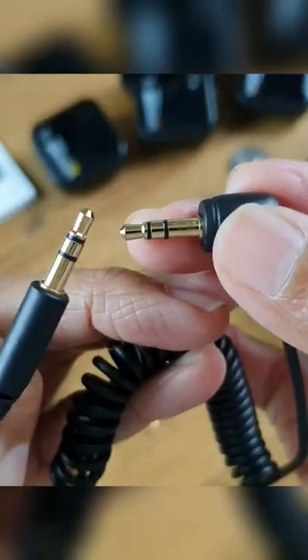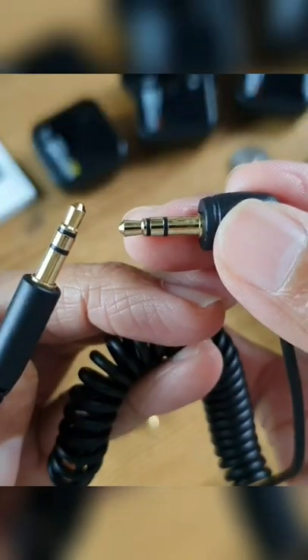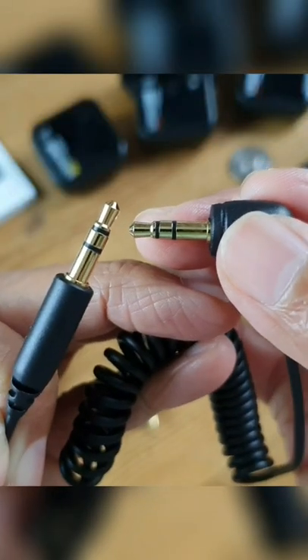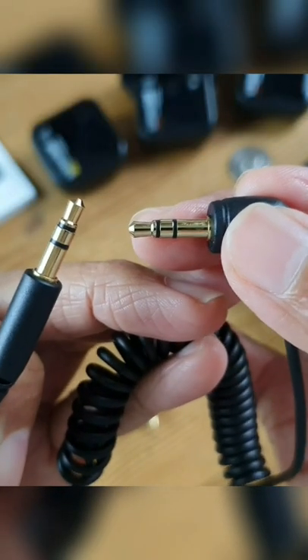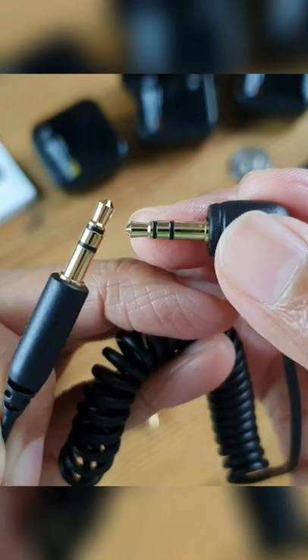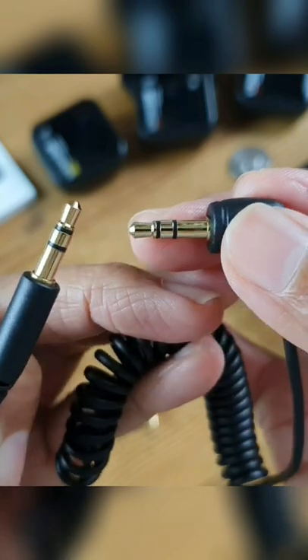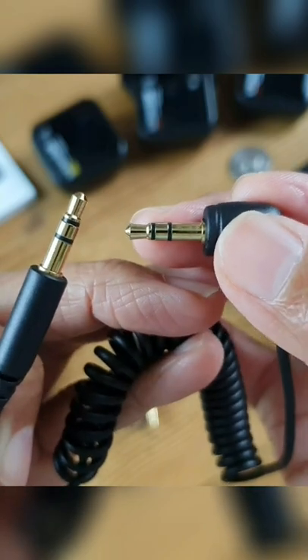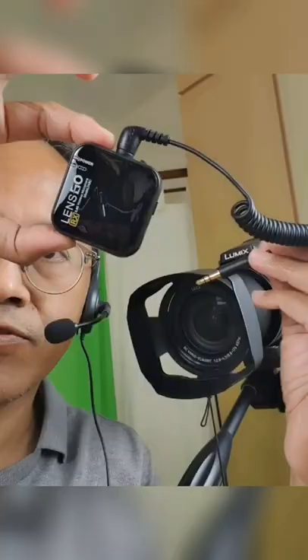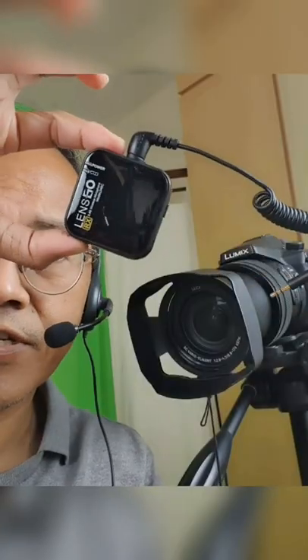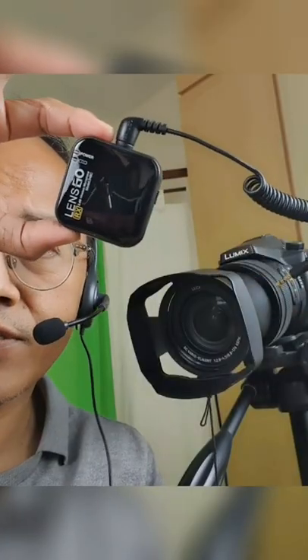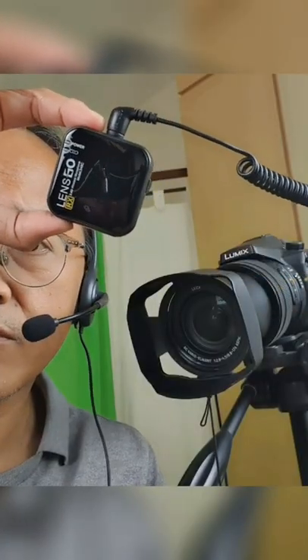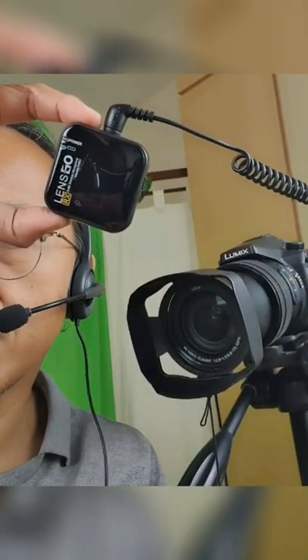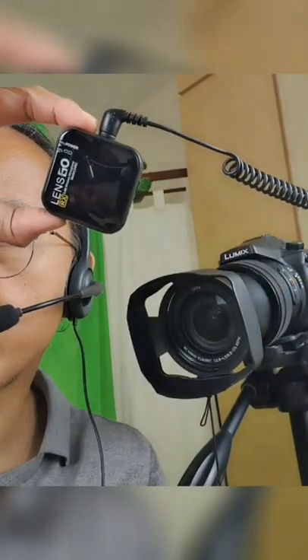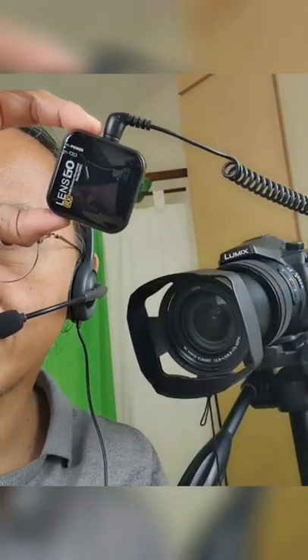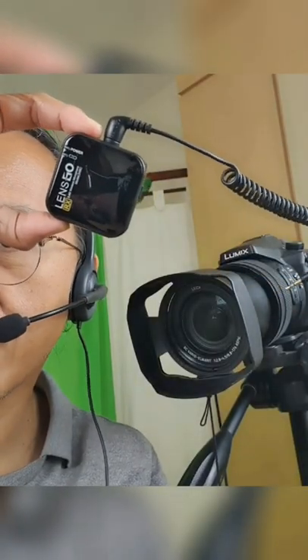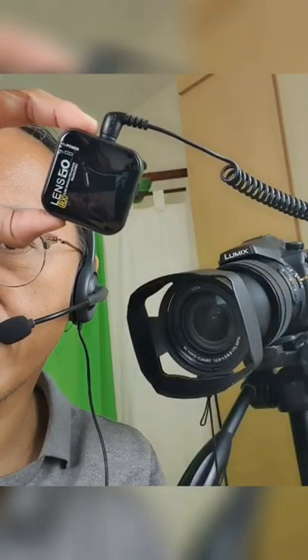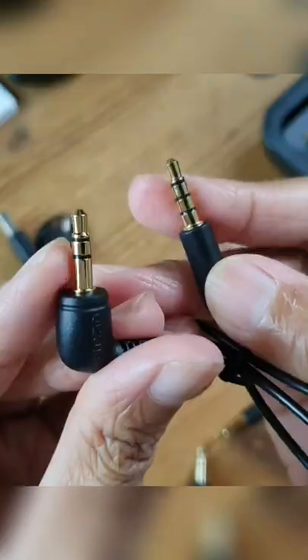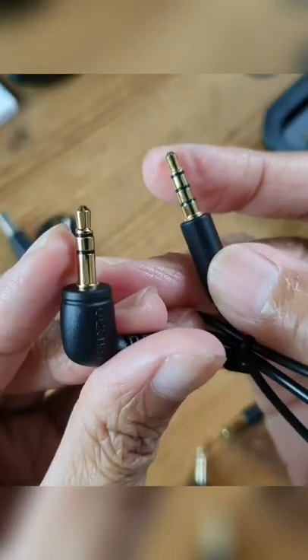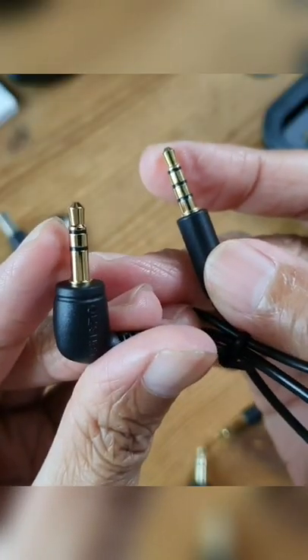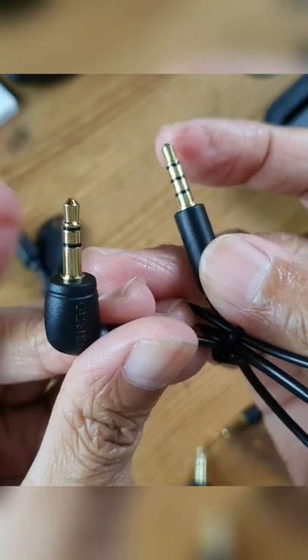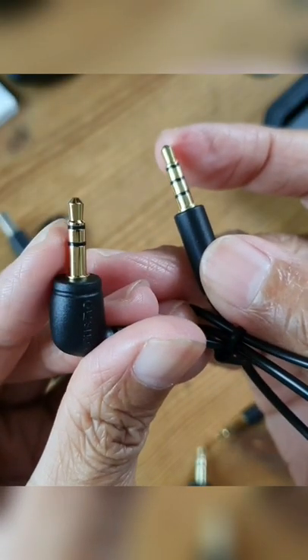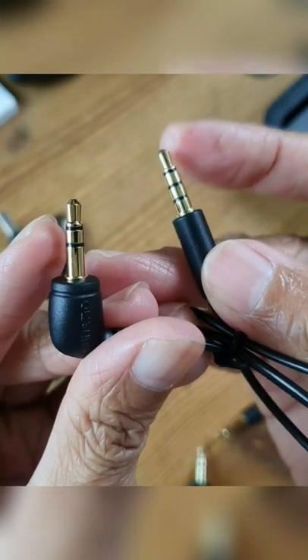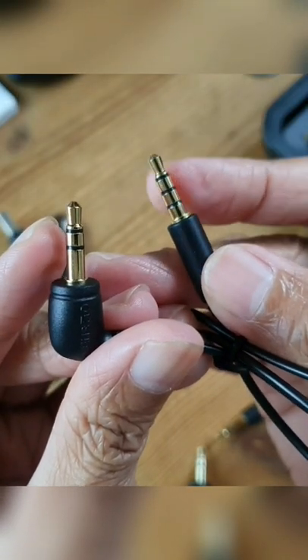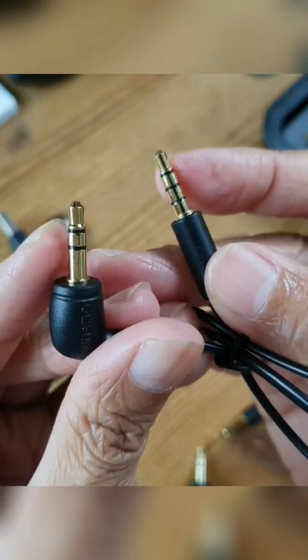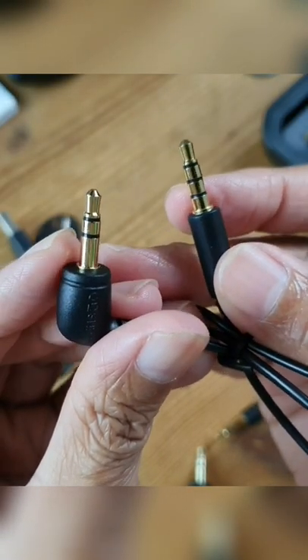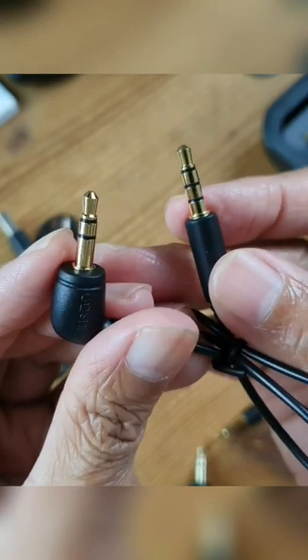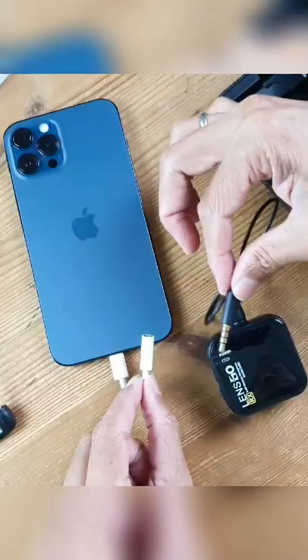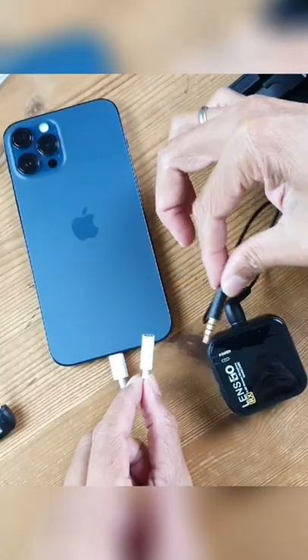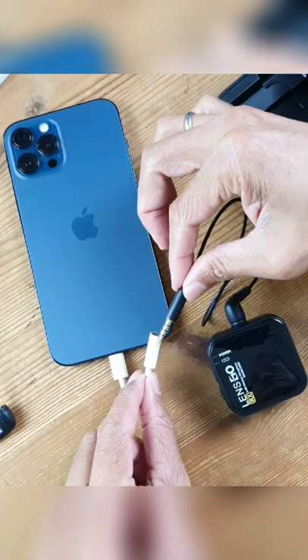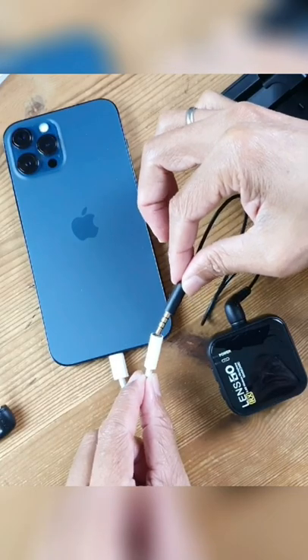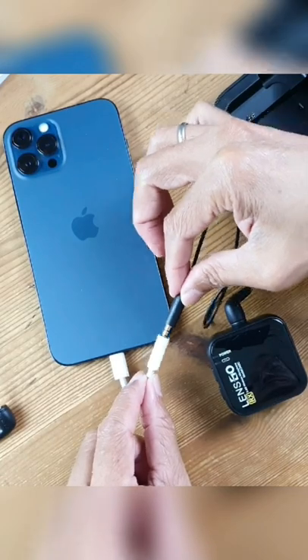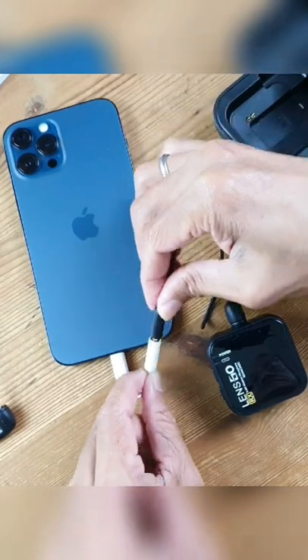There is a TRS to TRS cable to connect the receiver to a regular video camera, and then there is a TRS to TRRS cable to connect the receiver to a phone.